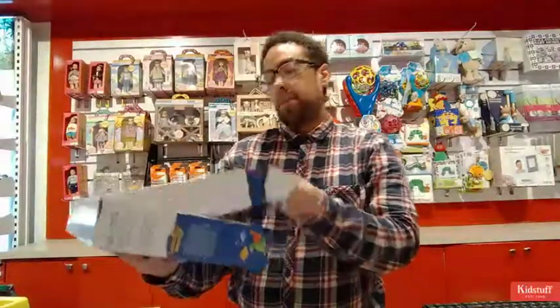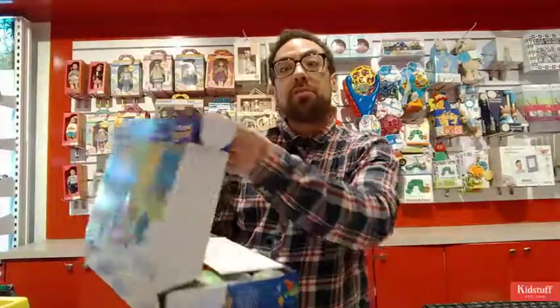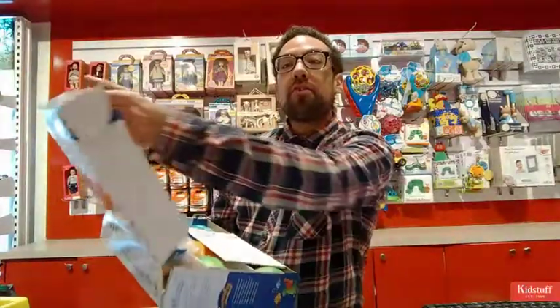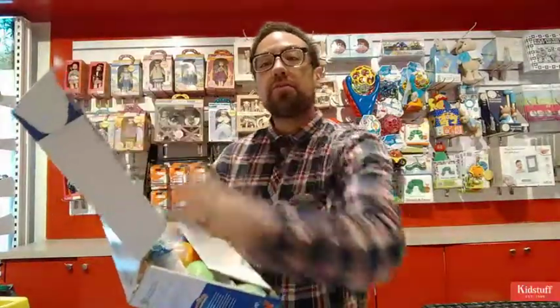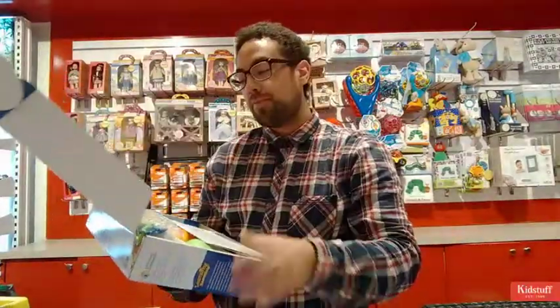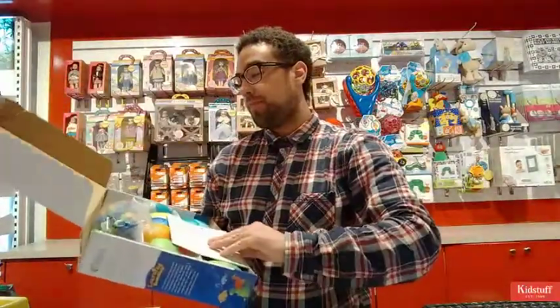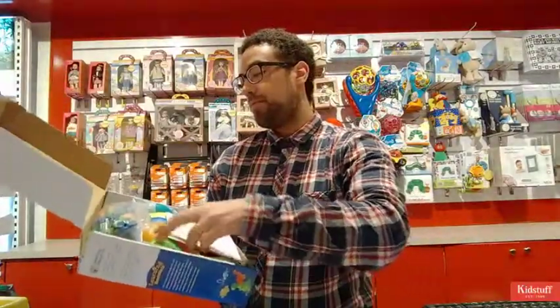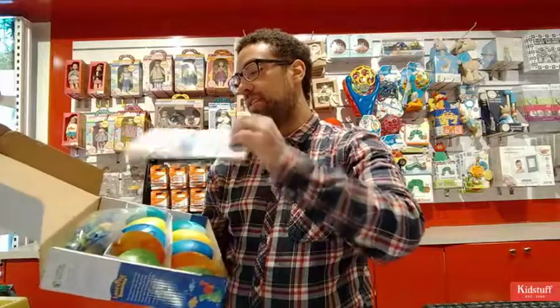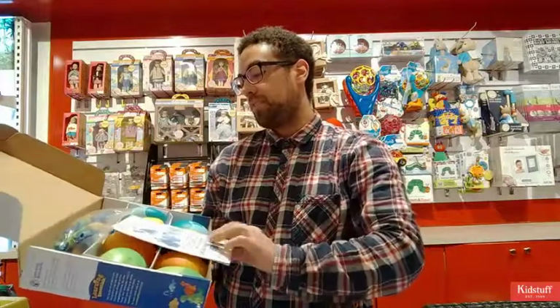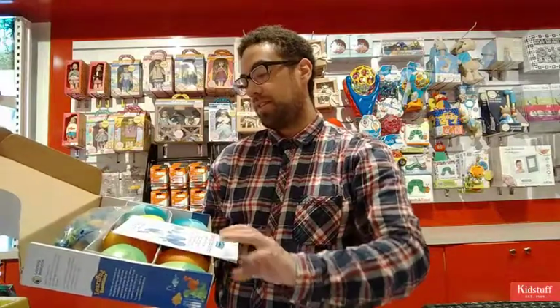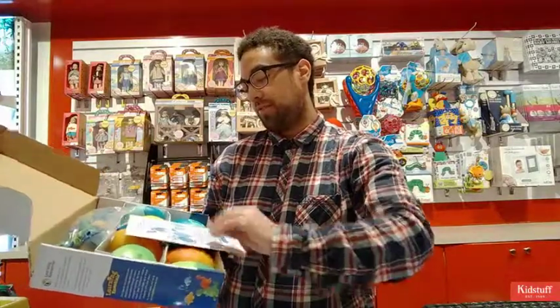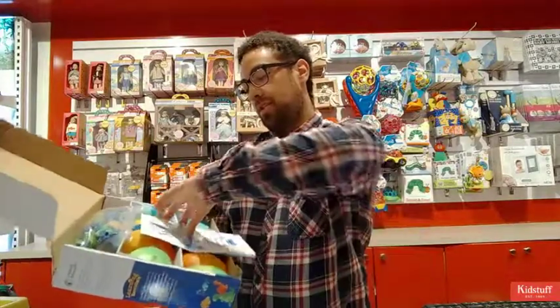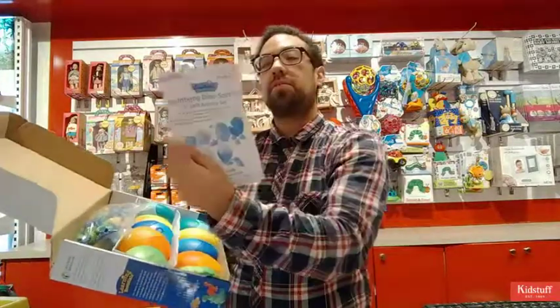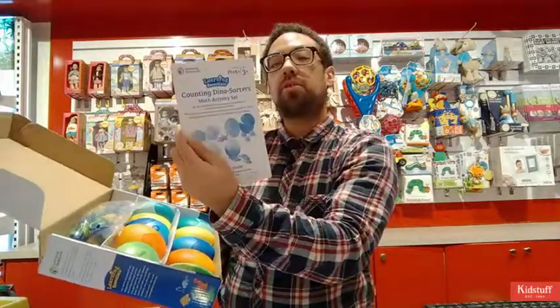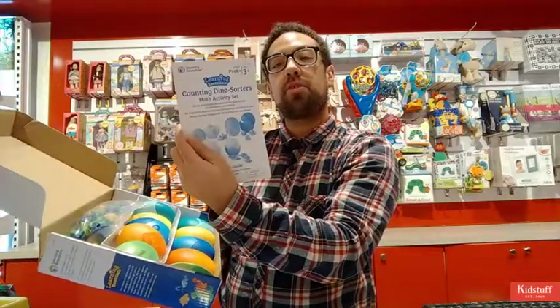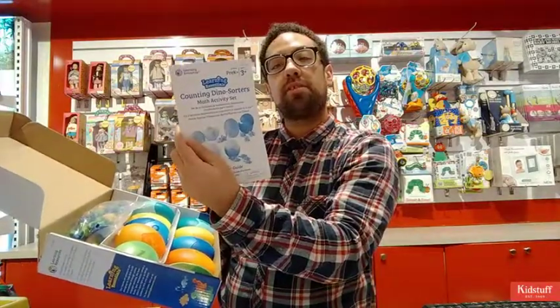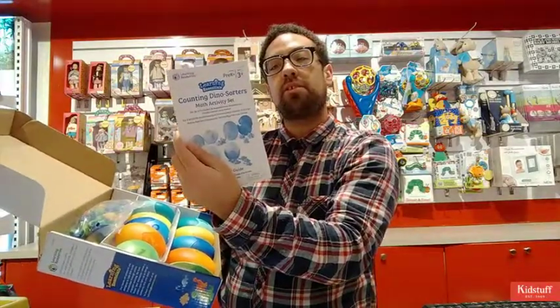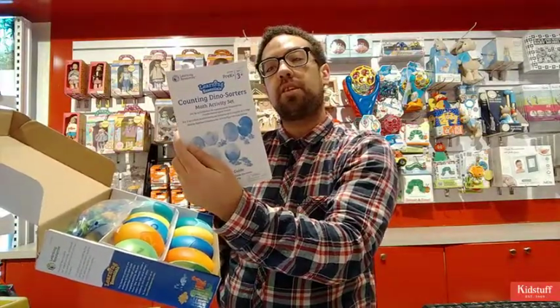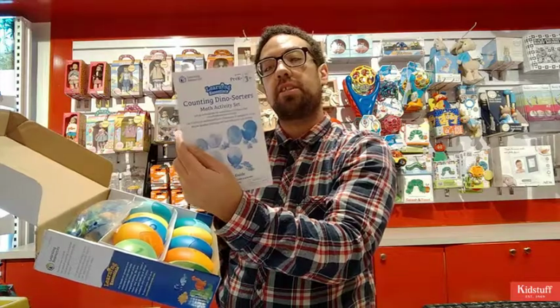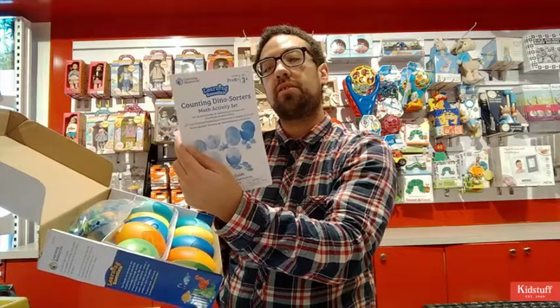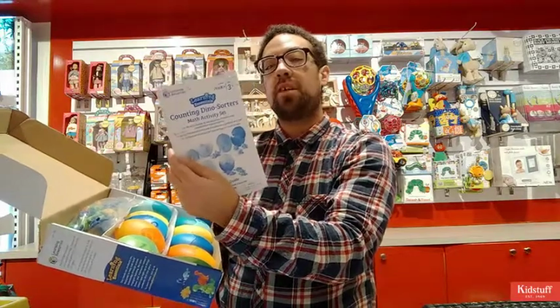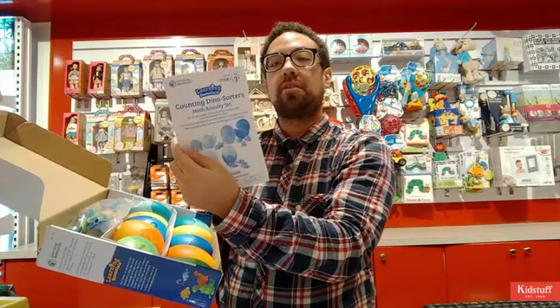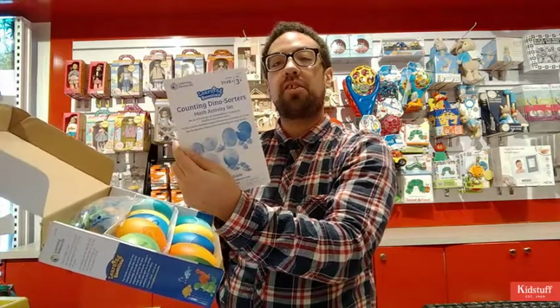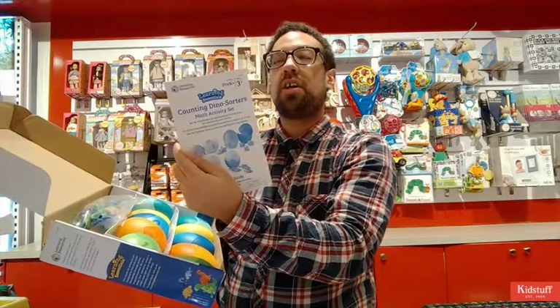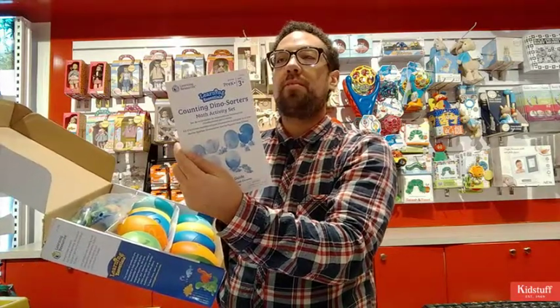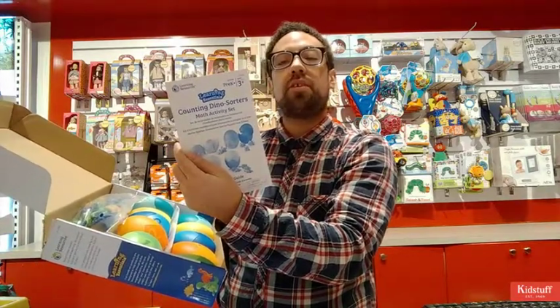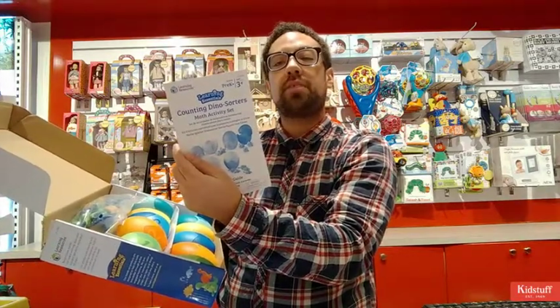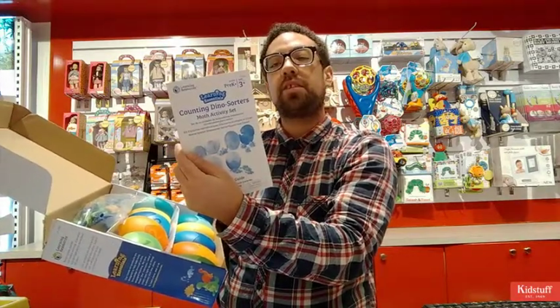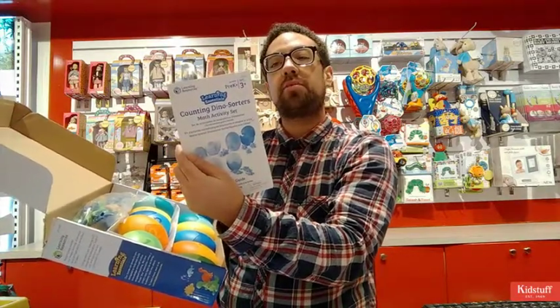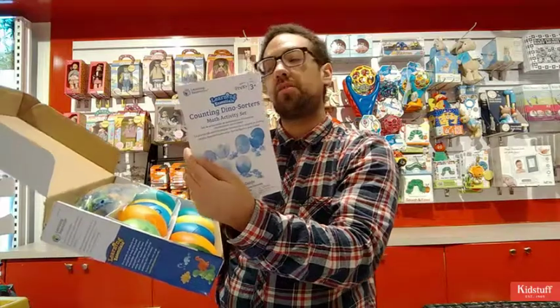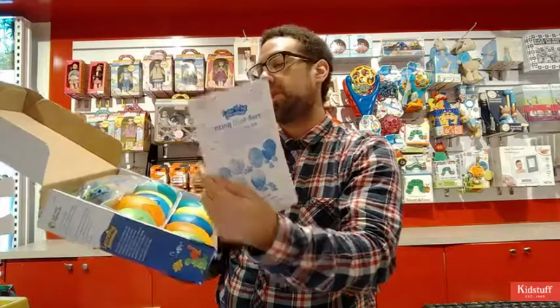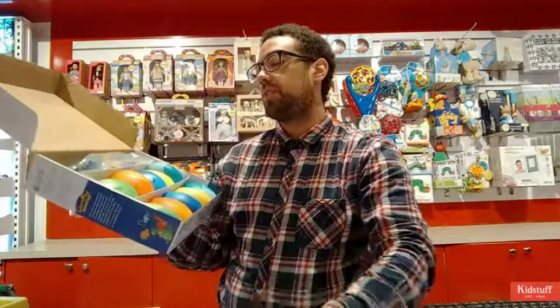Don't take my word for it, go out and buy one. You get an instruction booklet that's pretty handy — it tells you about all the activities you can do. You can play Go Fish, you can do adding and subtracting games, you can even just match the dinosaurs.